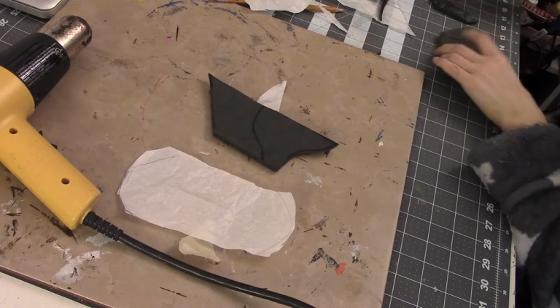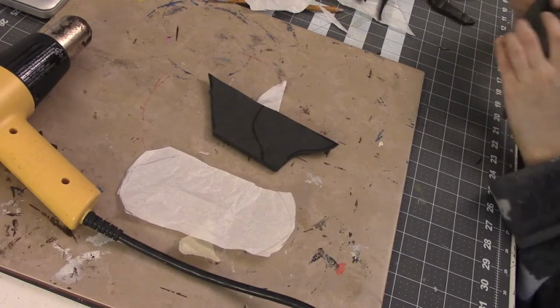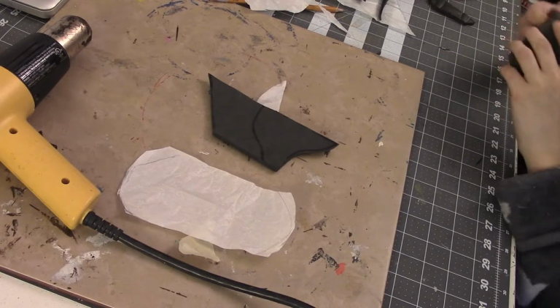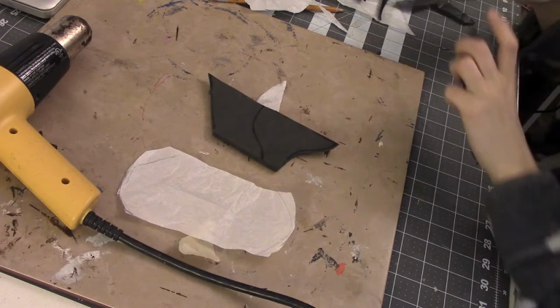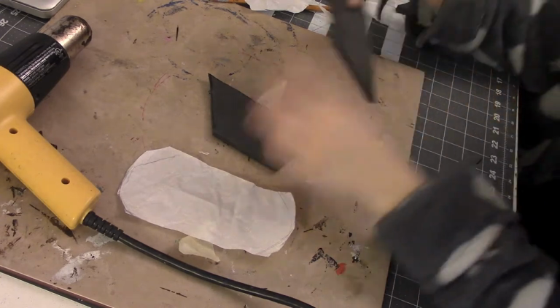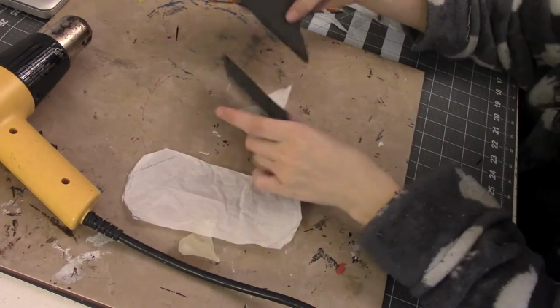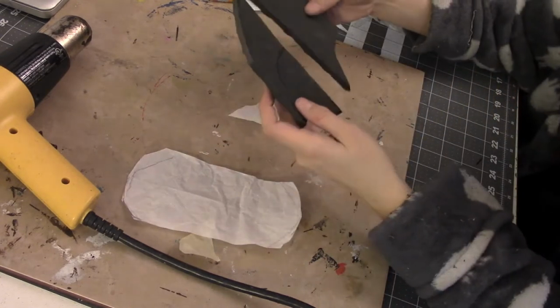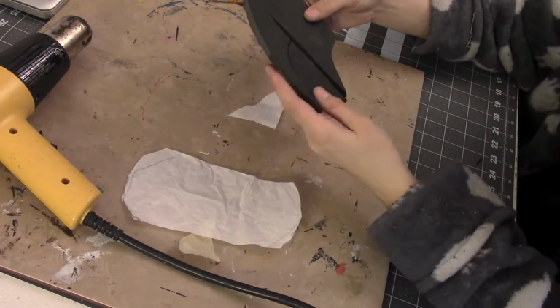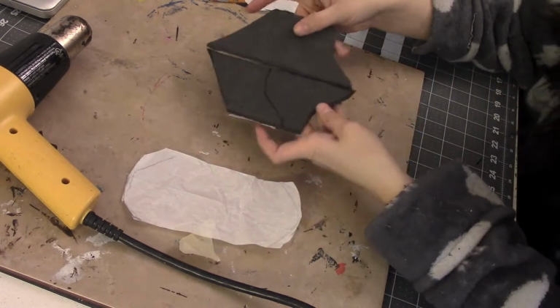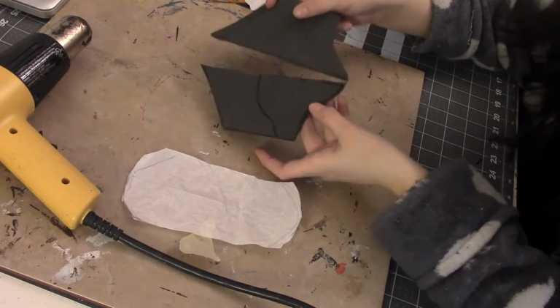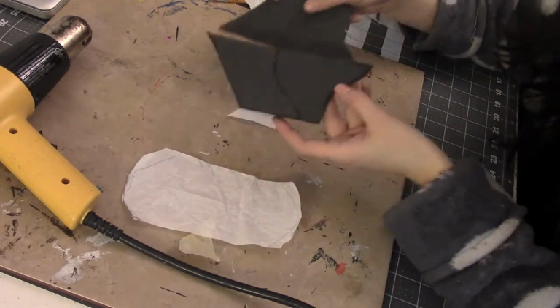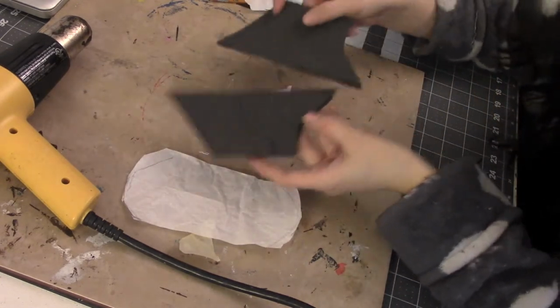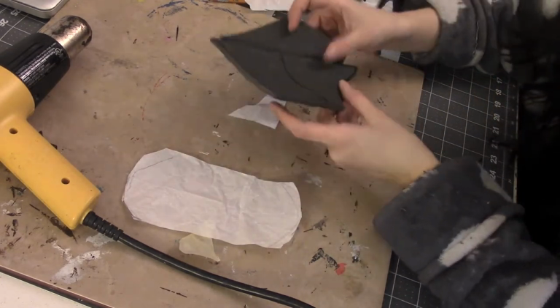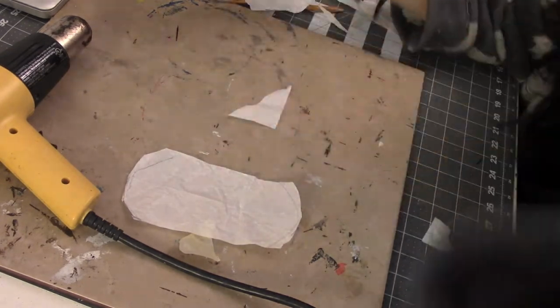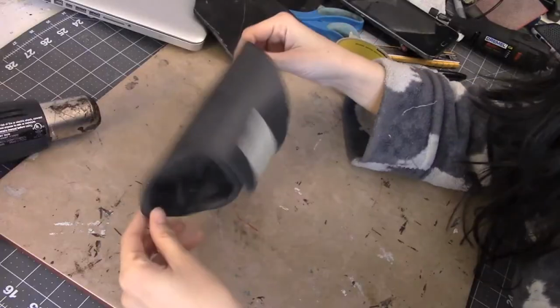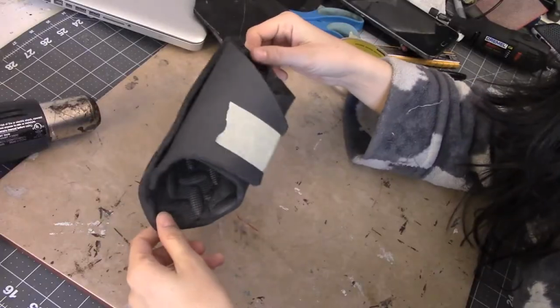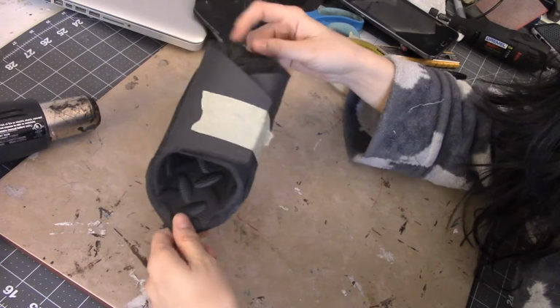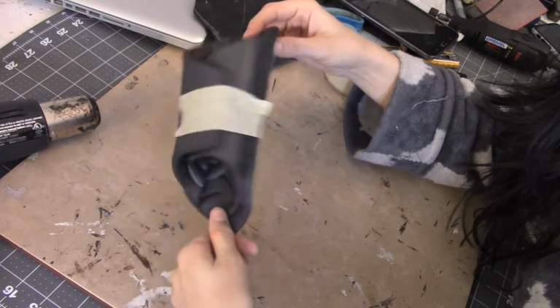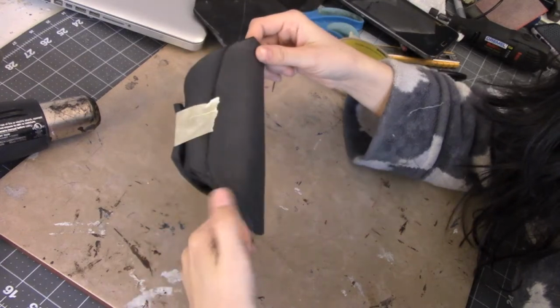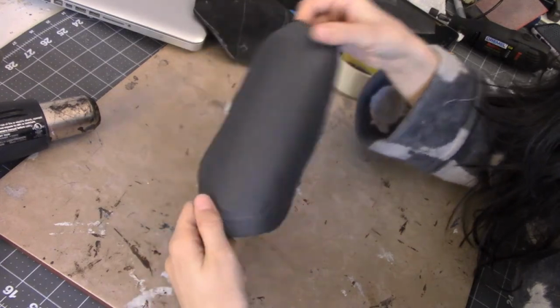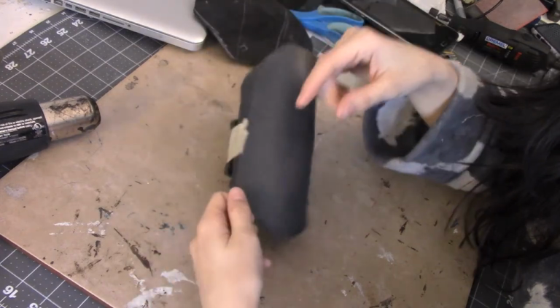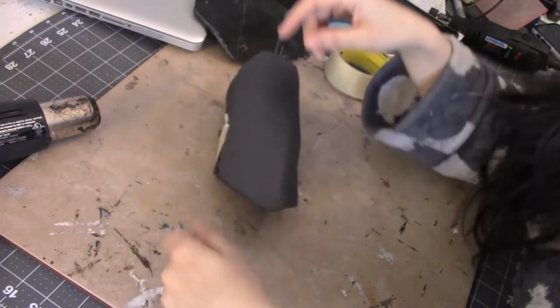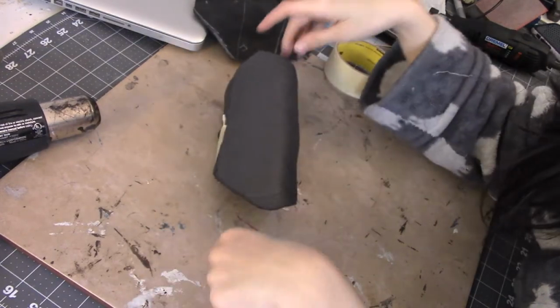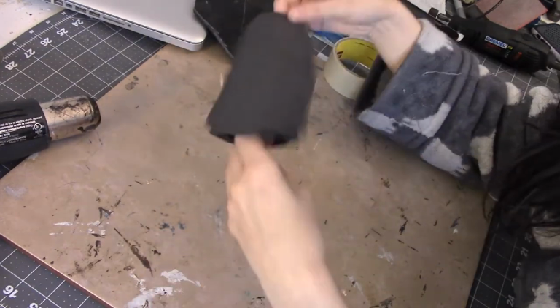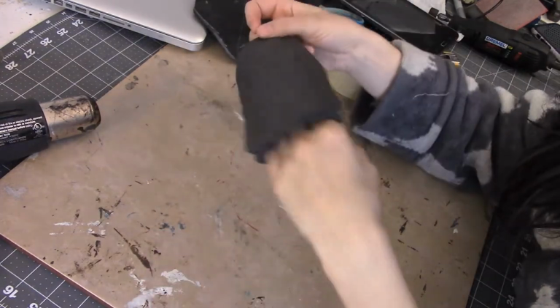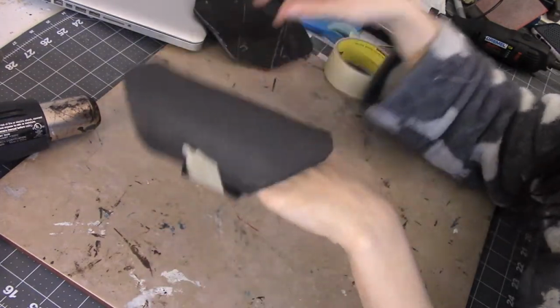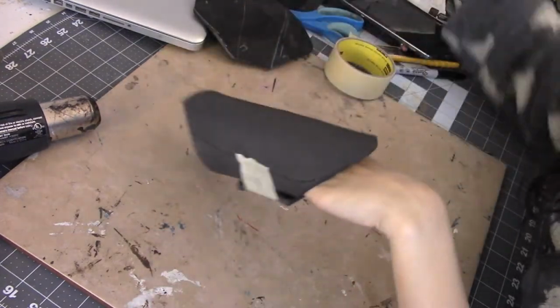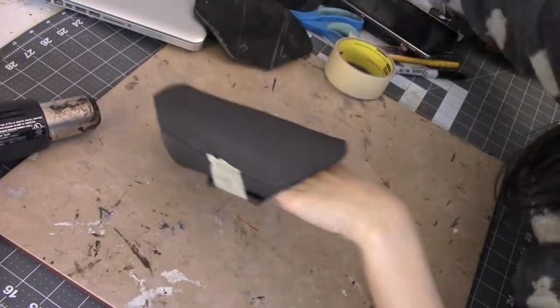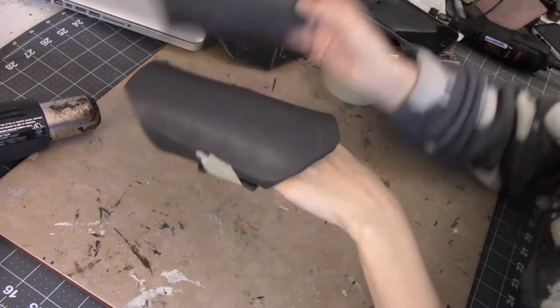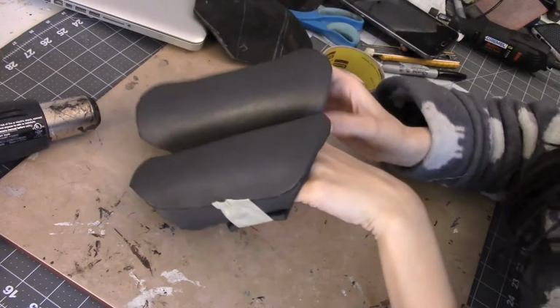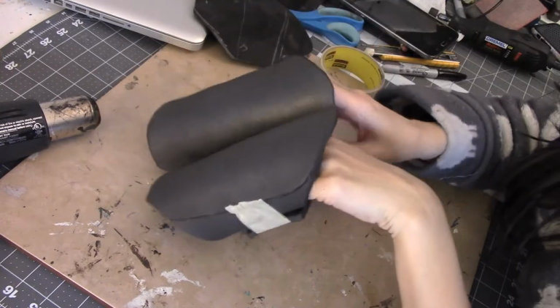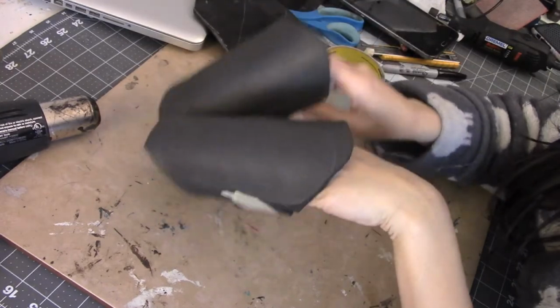For the actual knee armor I didn't wrap anything around my knees — I kind of just eyeballed a pattern for it. It's basically three pieces glued together with some contact cement, and then that one long middle piece will have some cardboard spikes glued to it to match her knee armor.